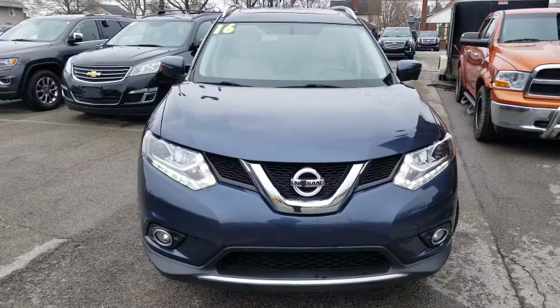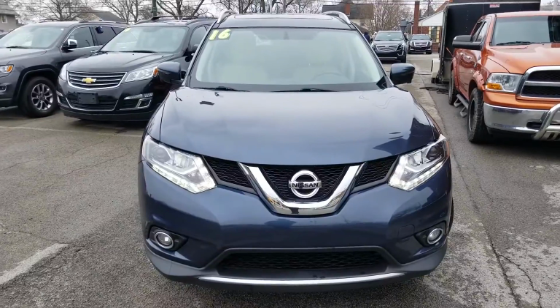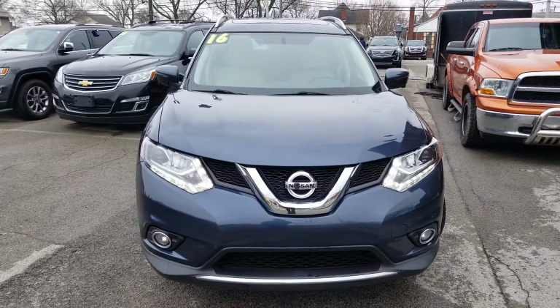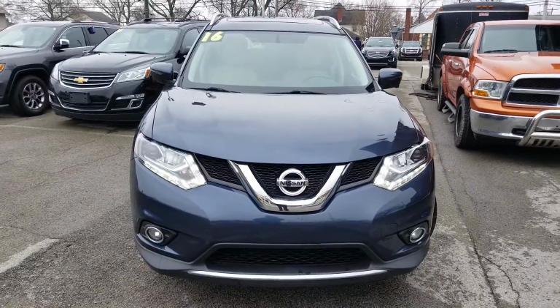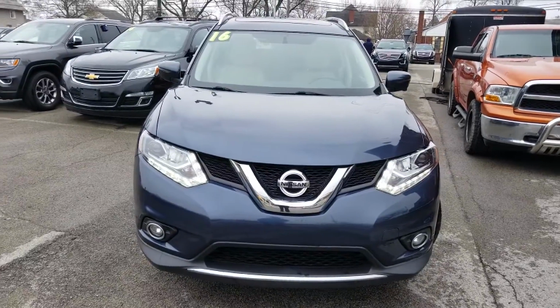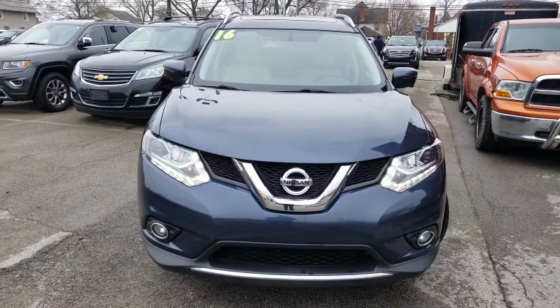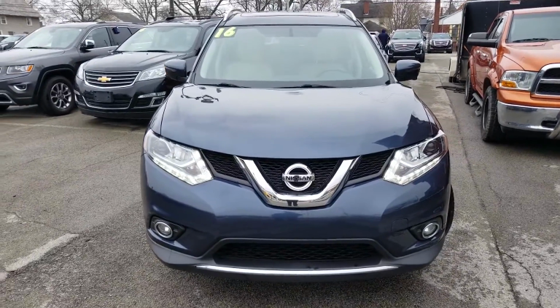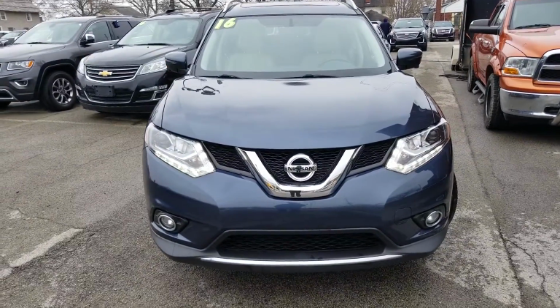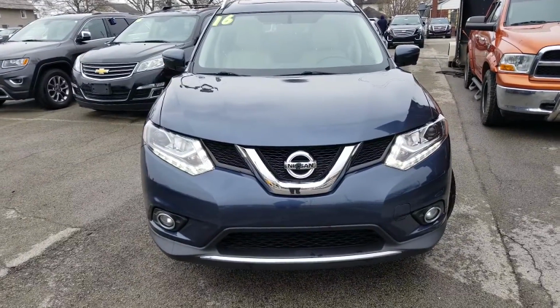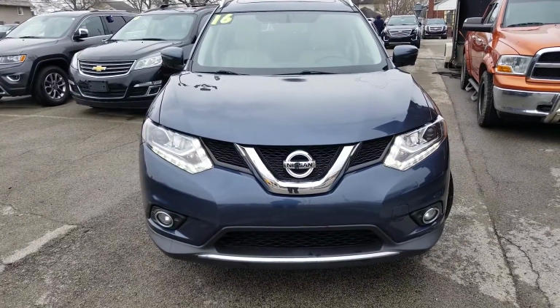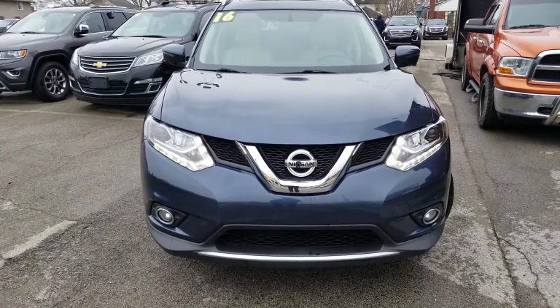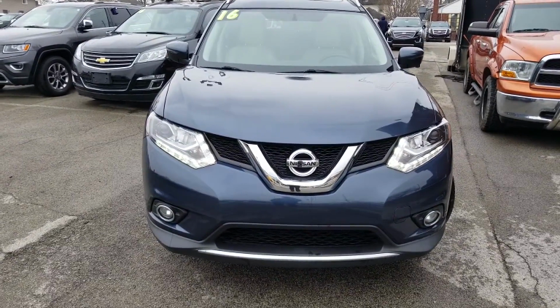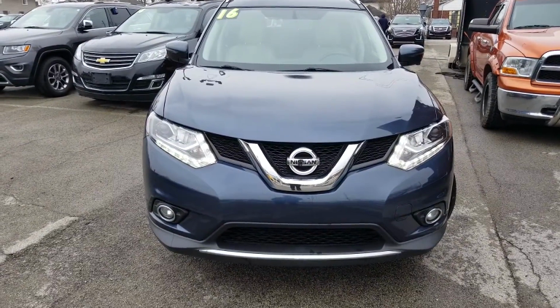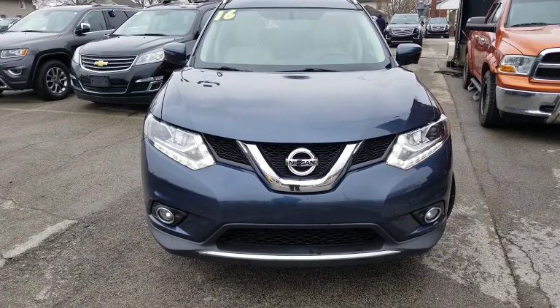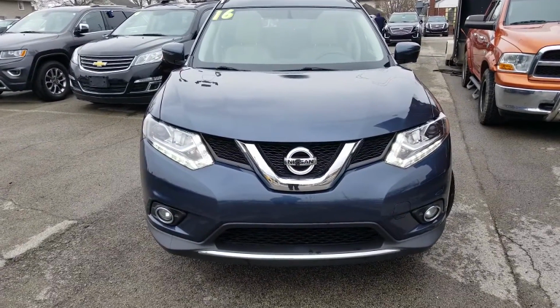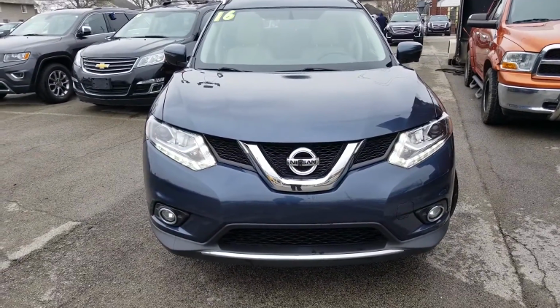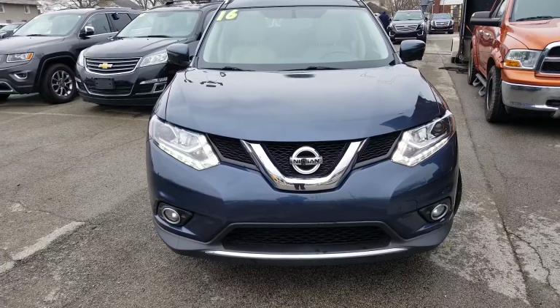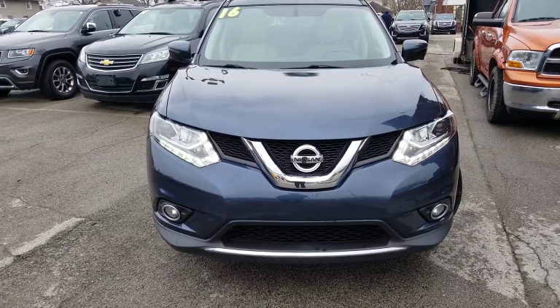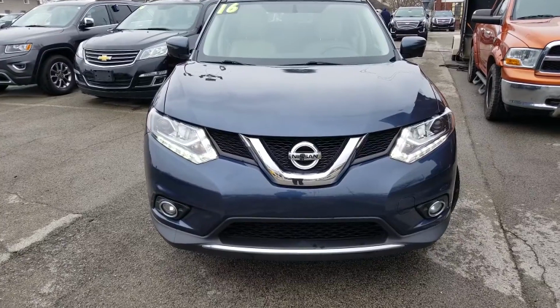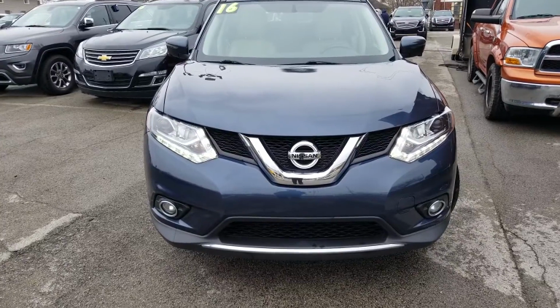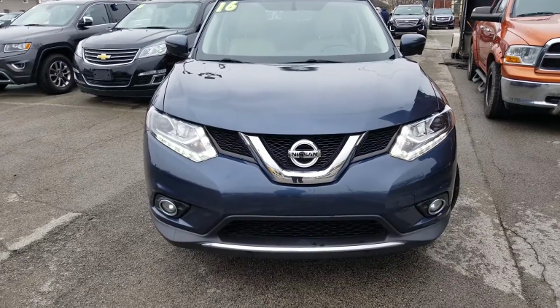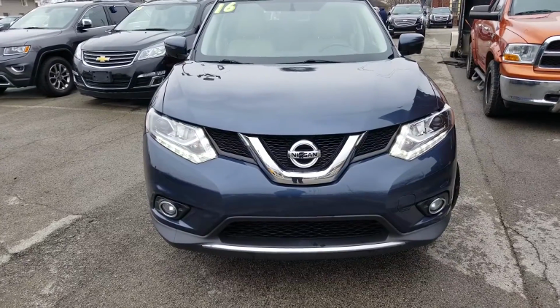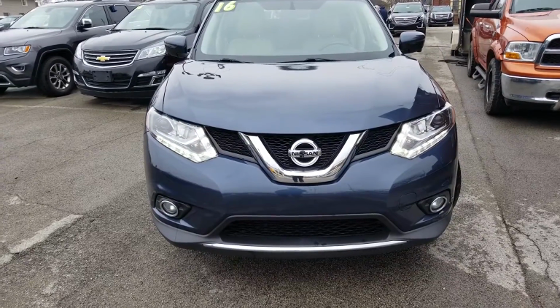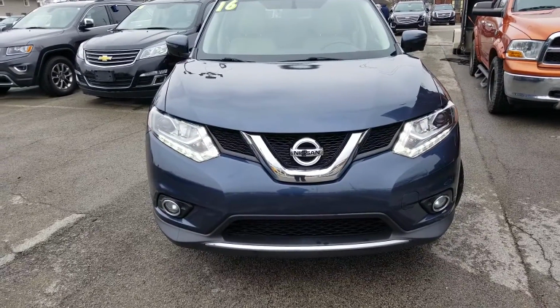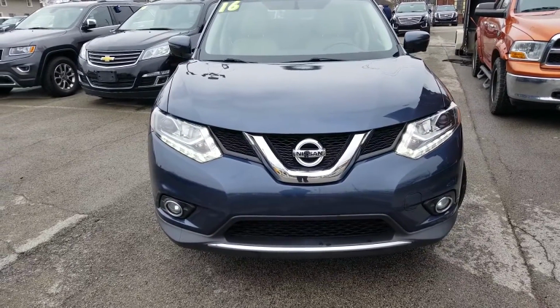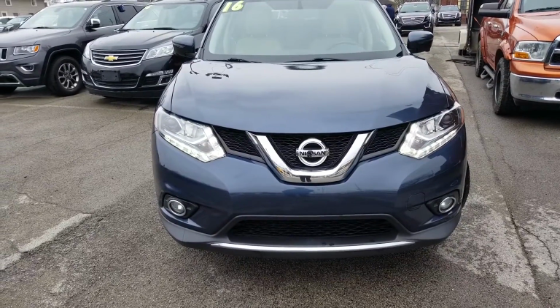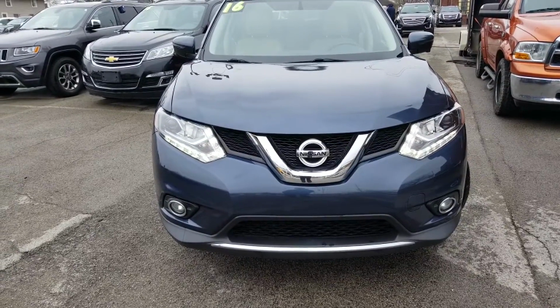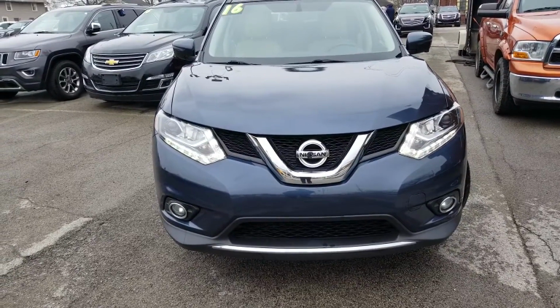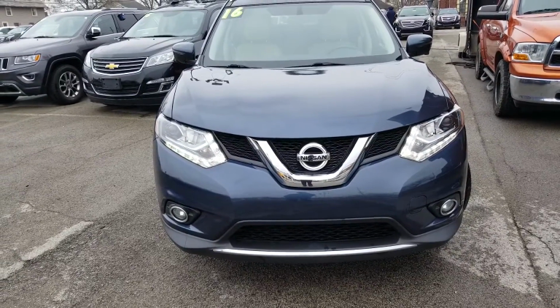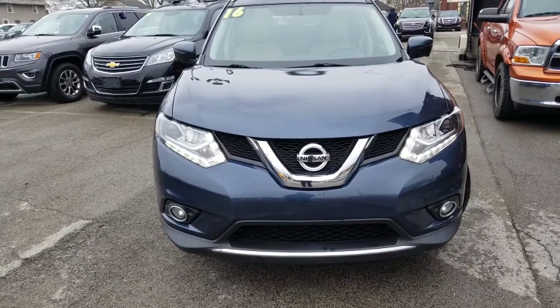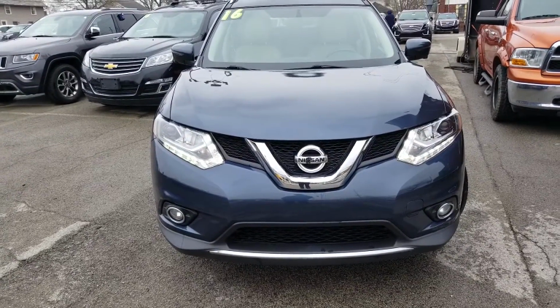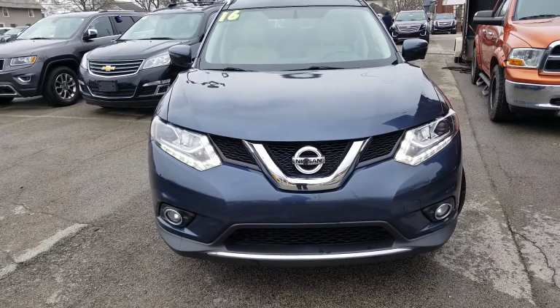Here's a nice look at the front end. Nice LEDs around the headlights there. You've got the Nissan branding there and a forward-facing camera right on the front.